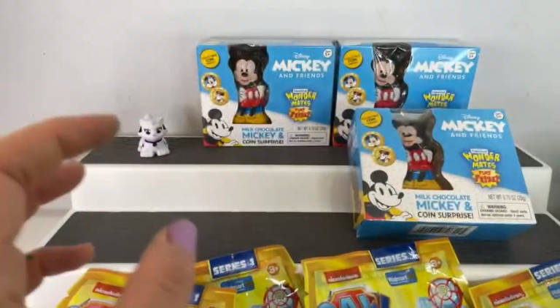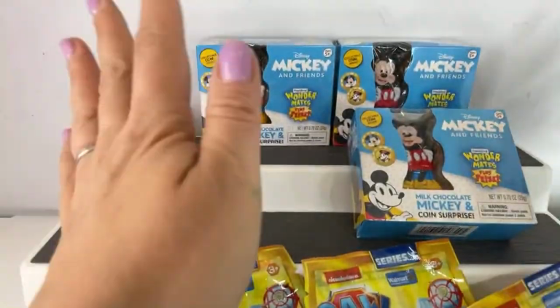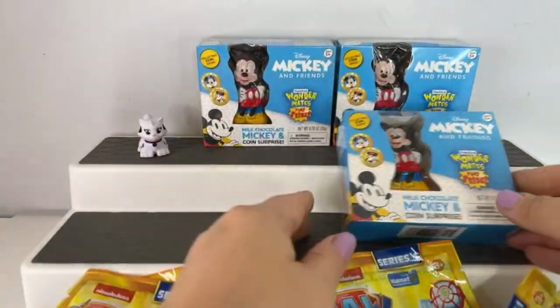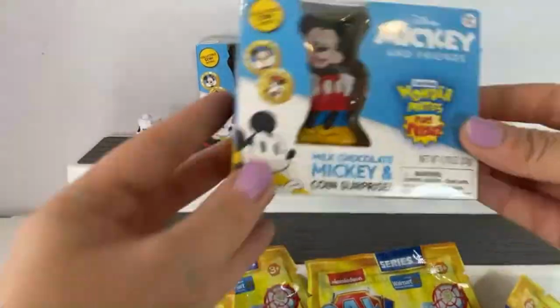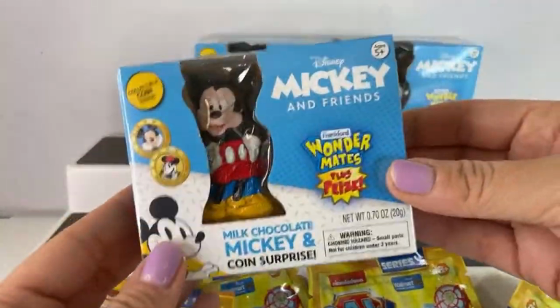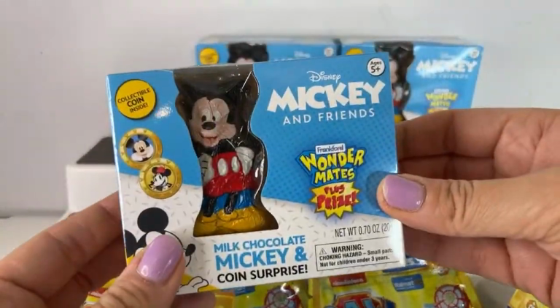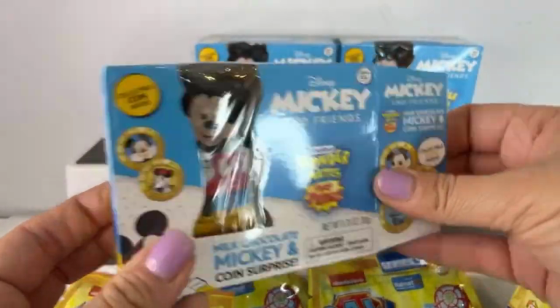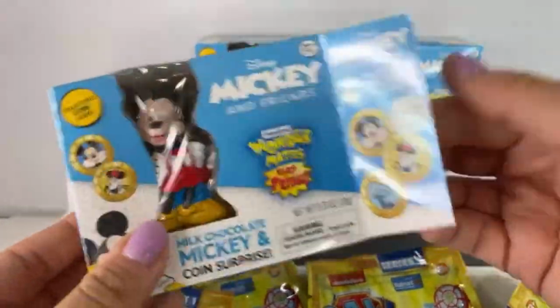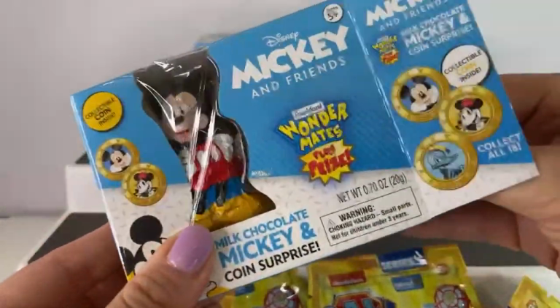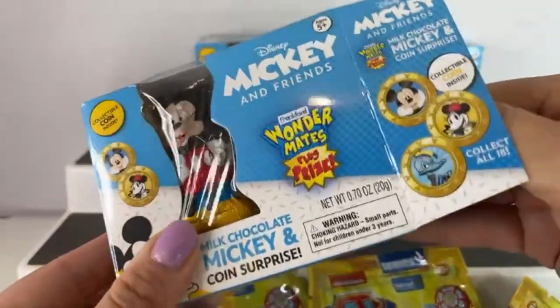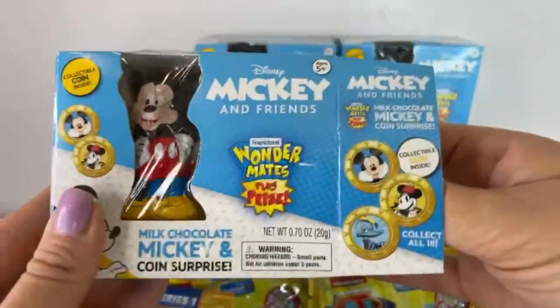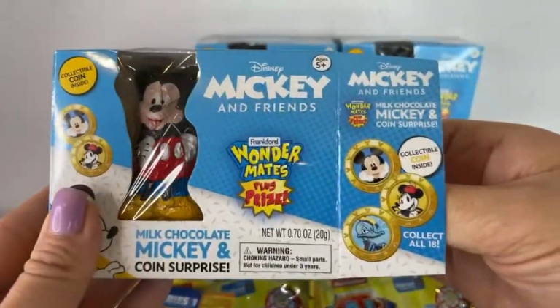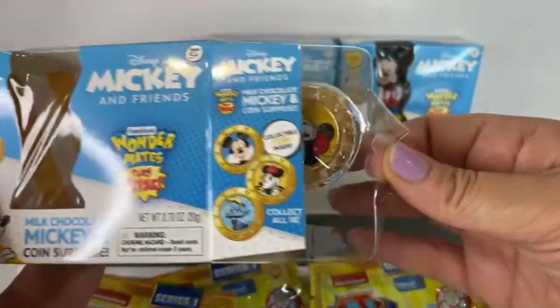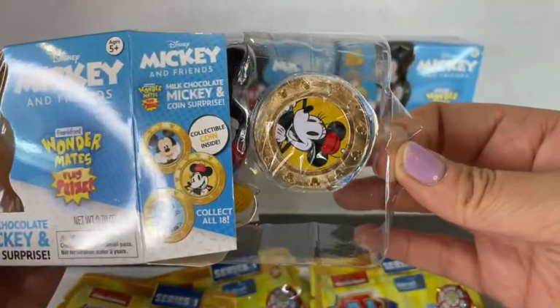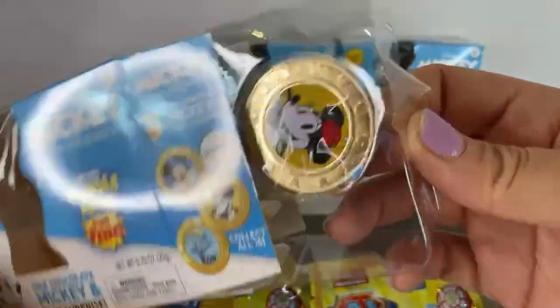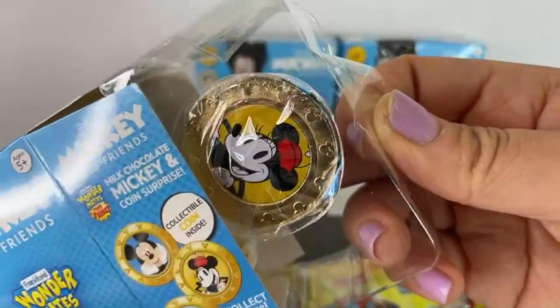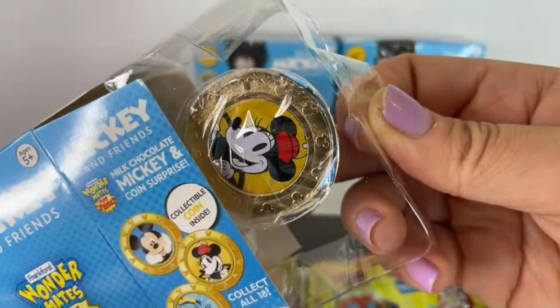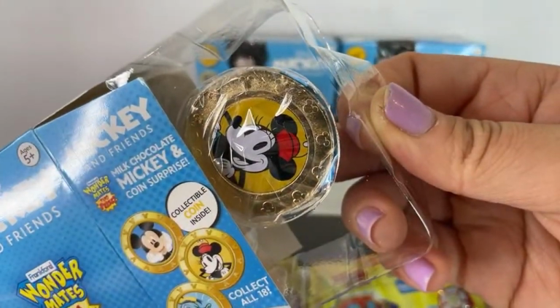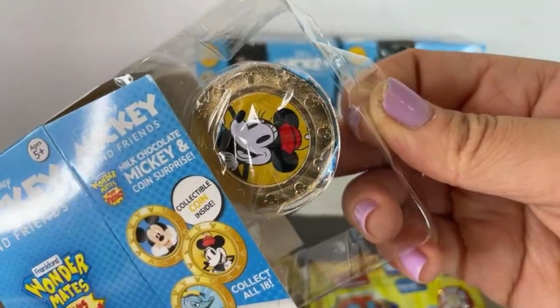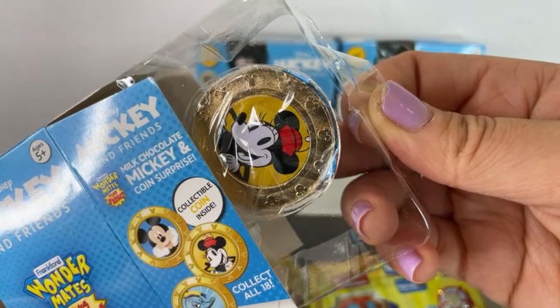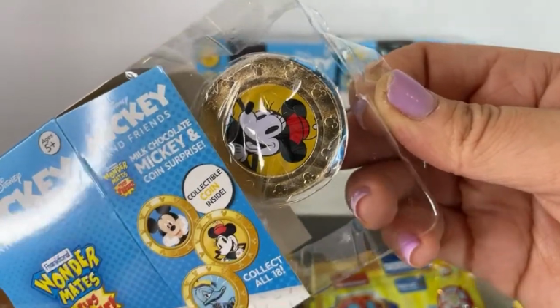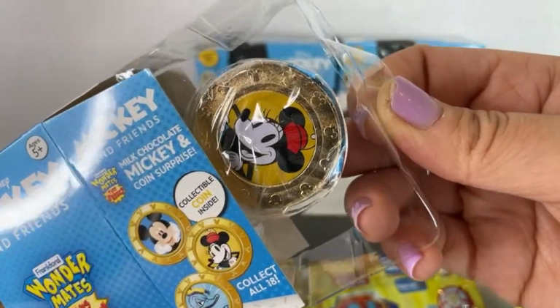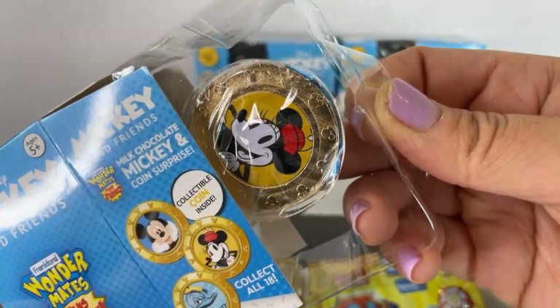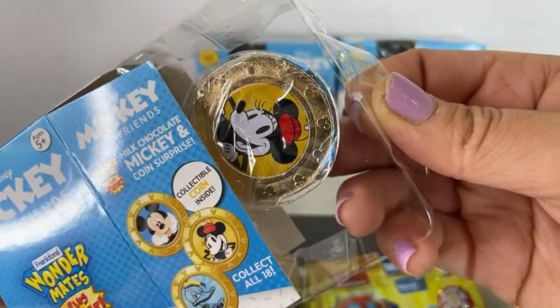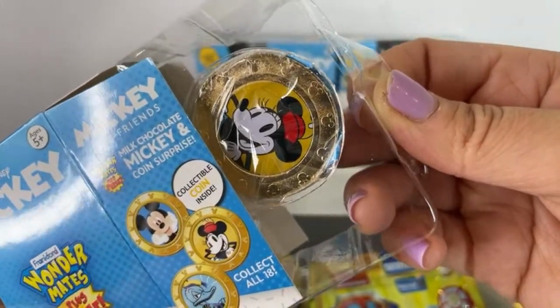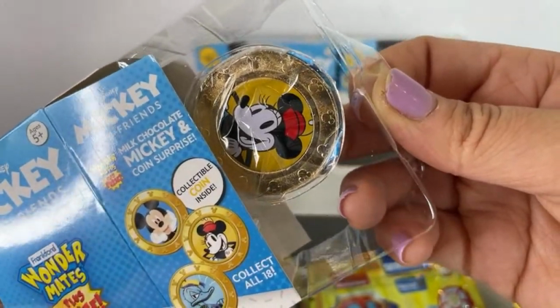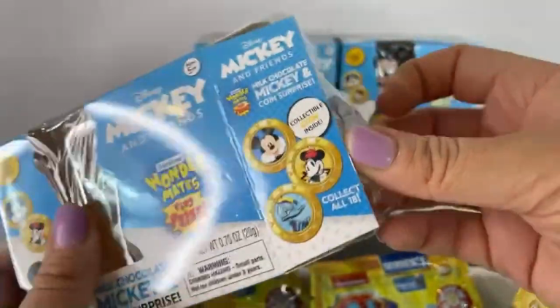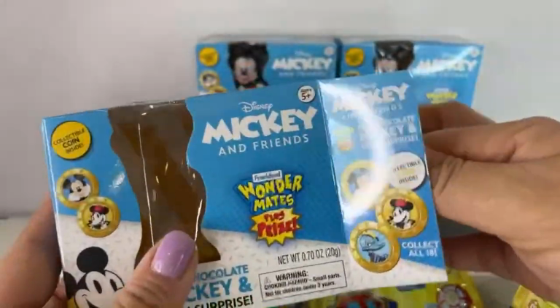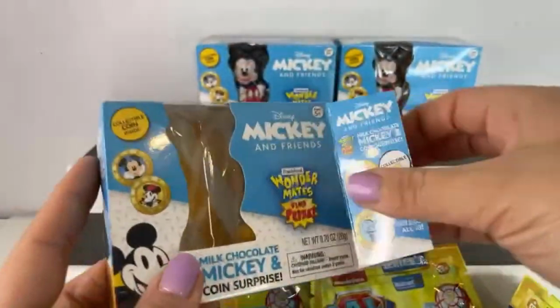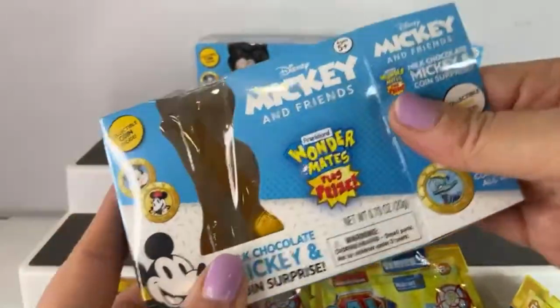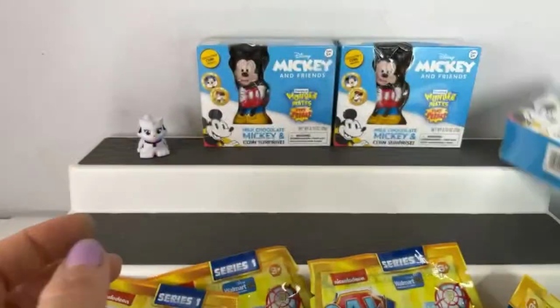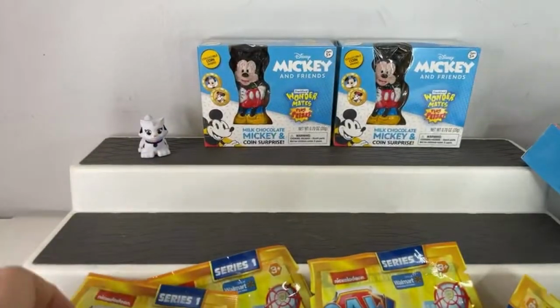I've just unboxed so many of these and we have not gotten the limited edition one yet. Let's hope we get it this time. Nope — we got Minnie Mouse, but it is the vintage-looking Minnie Mouse with her Daisy hat. All right, let's save the last two for the end of the video.